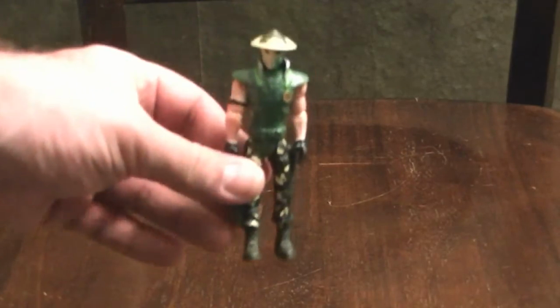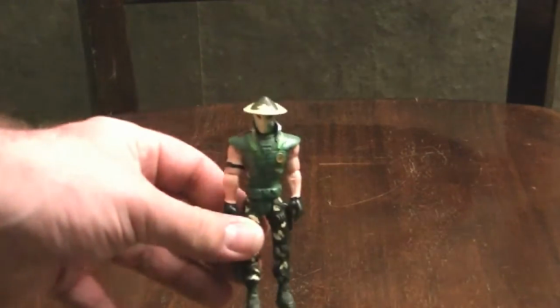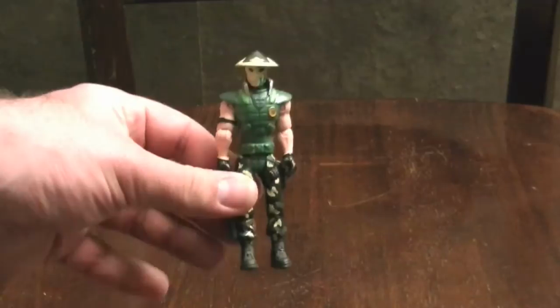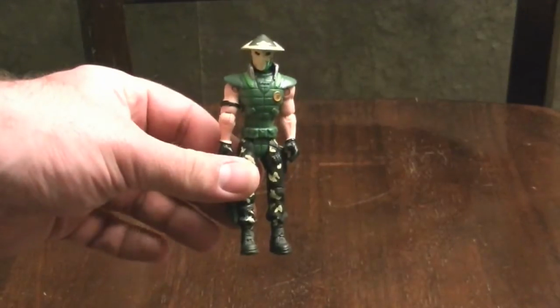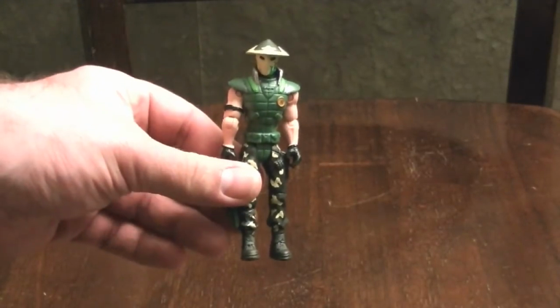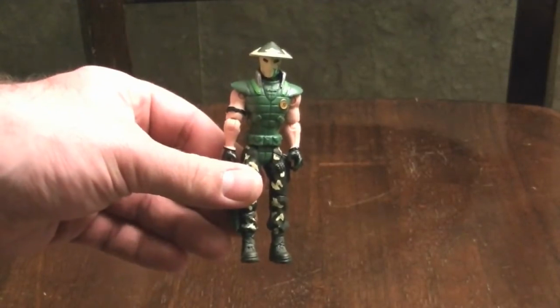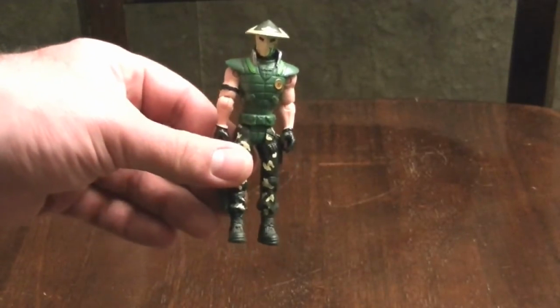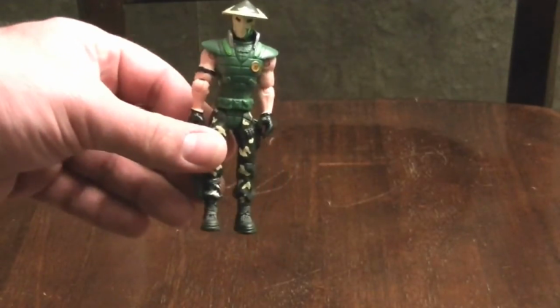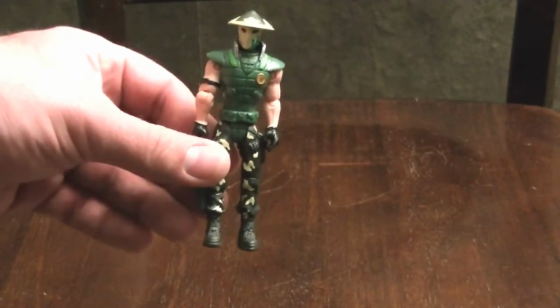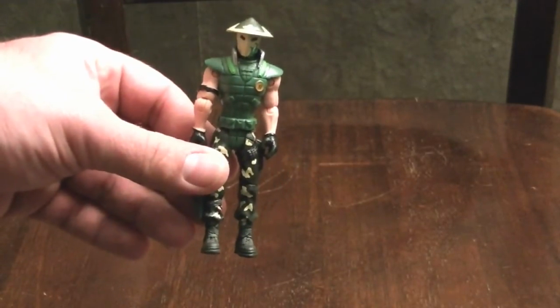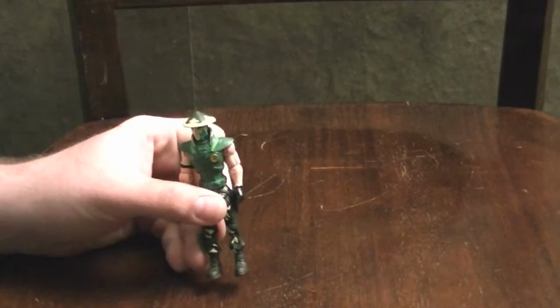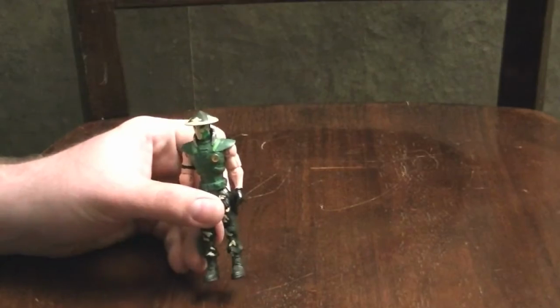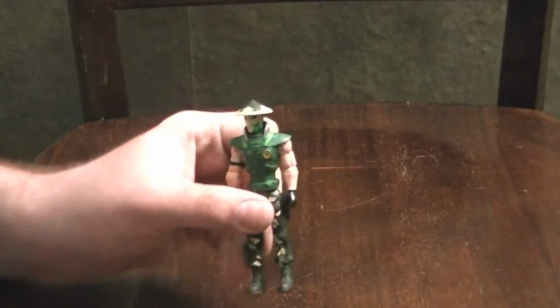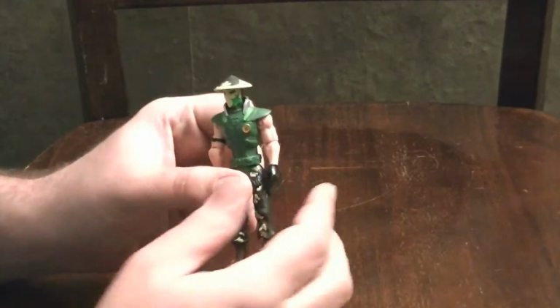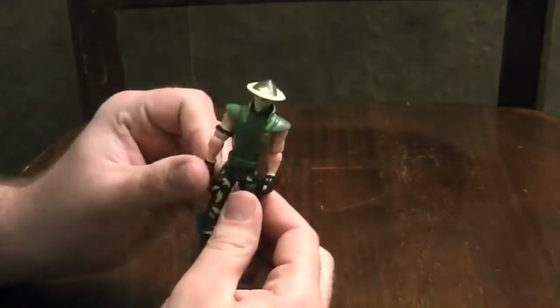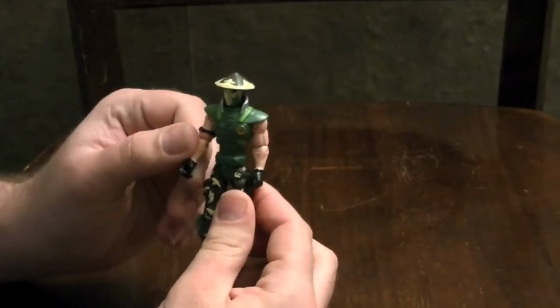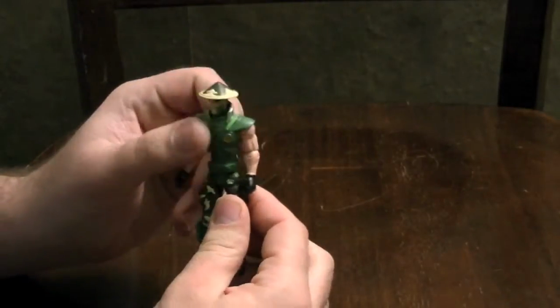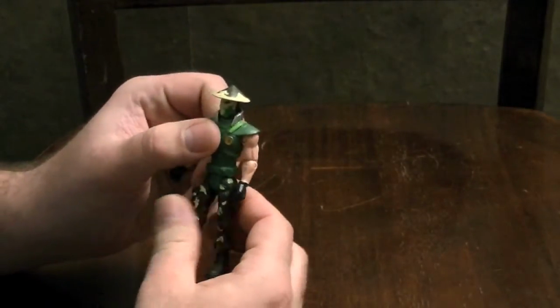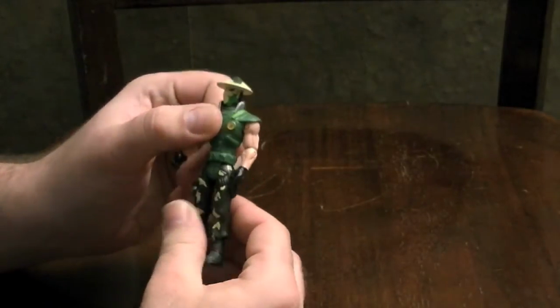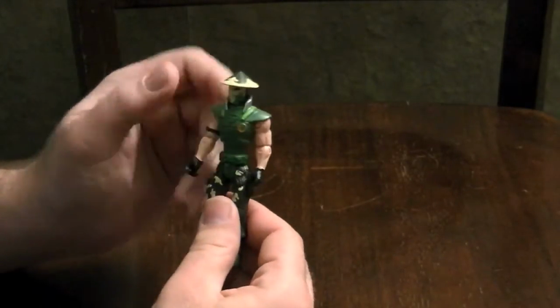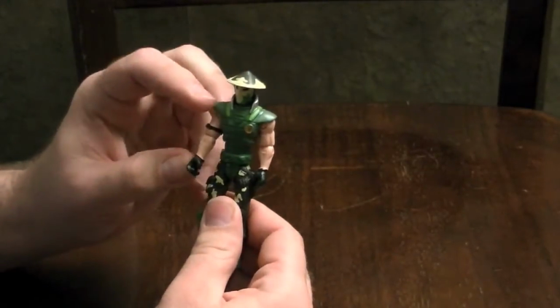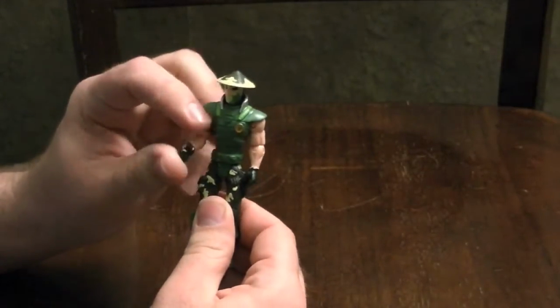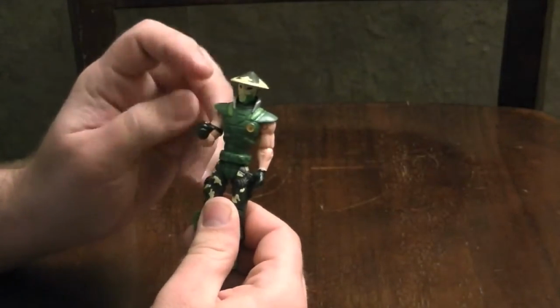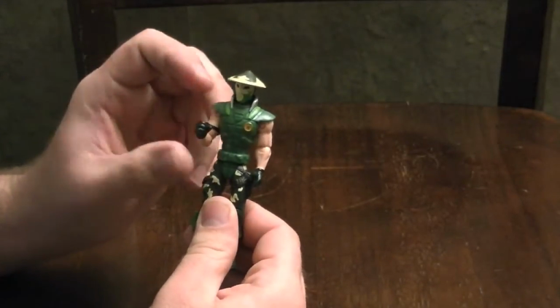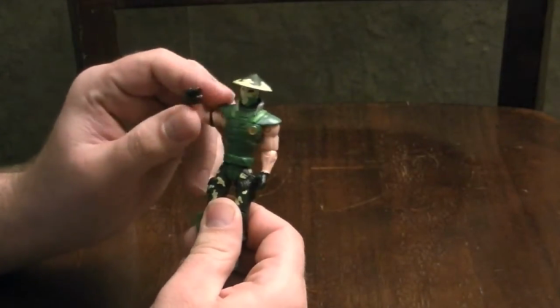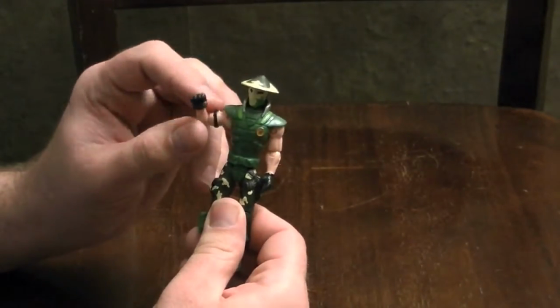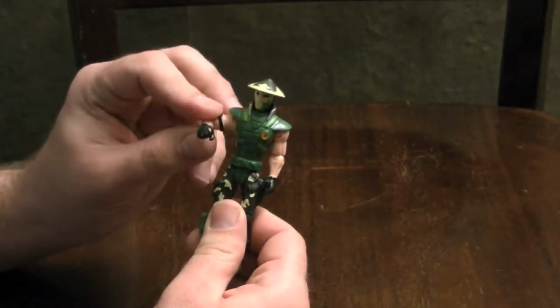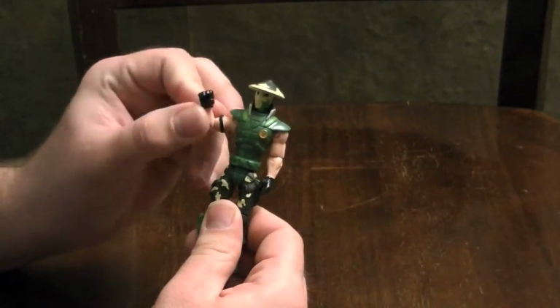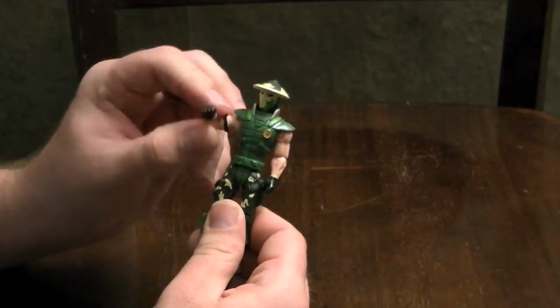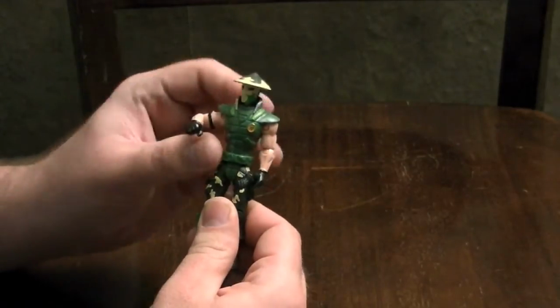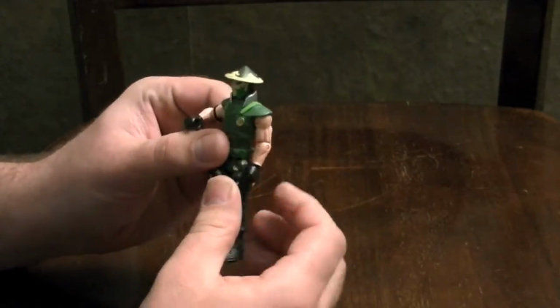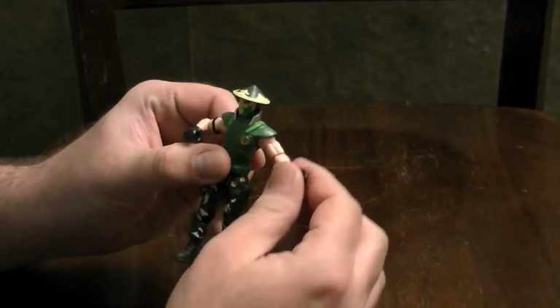Everyone say hello to Mirage, who is a member of the Shinobi Squad of the Ninja Corps. This is a figure that I bought for my son for his birthday, and it's actually a fairly poseable little figure.